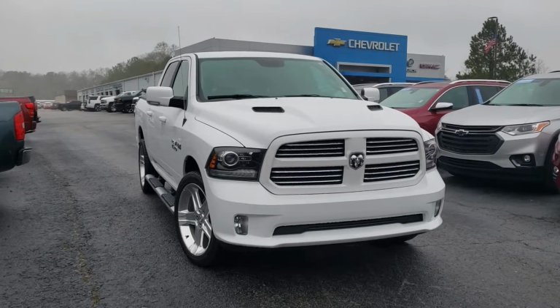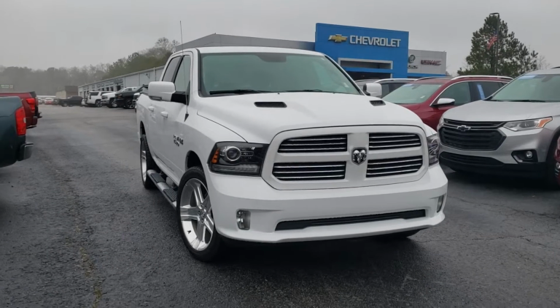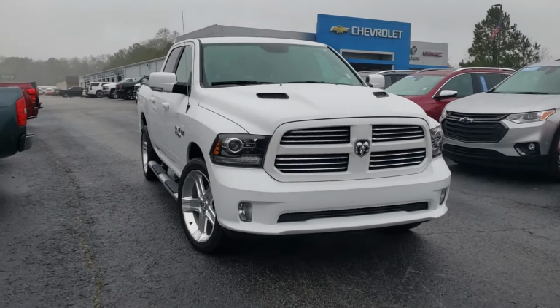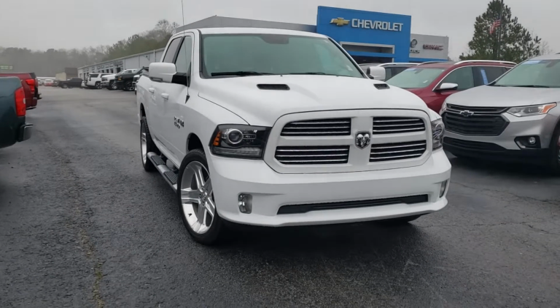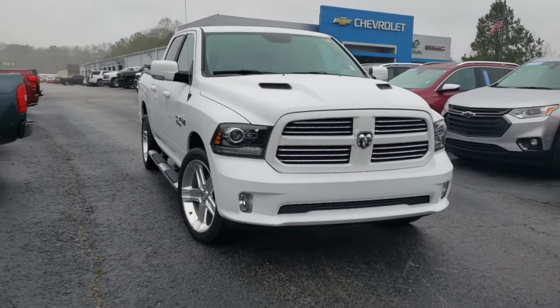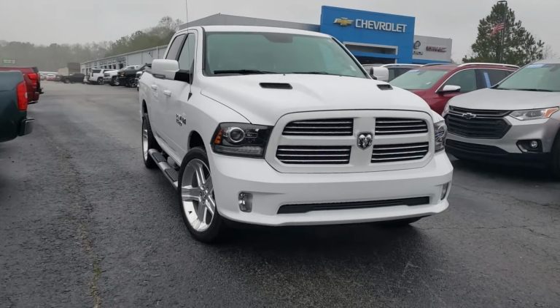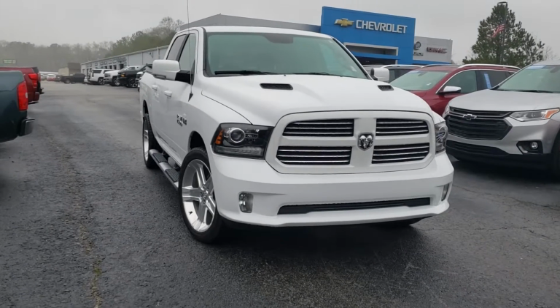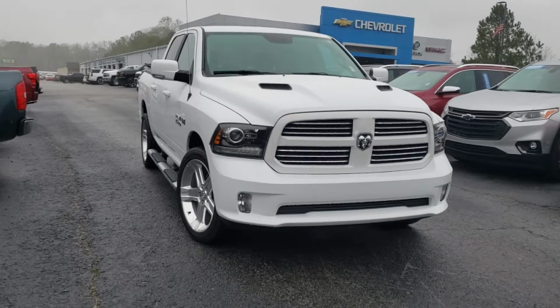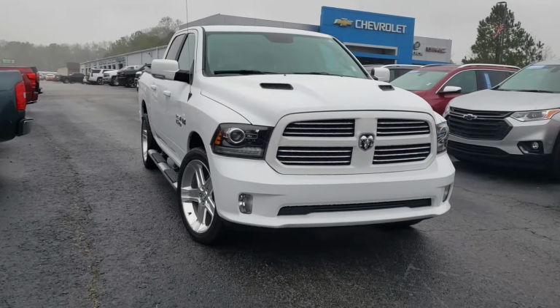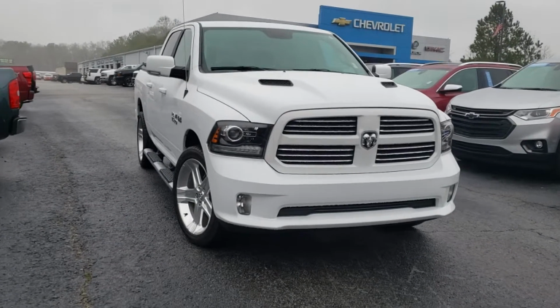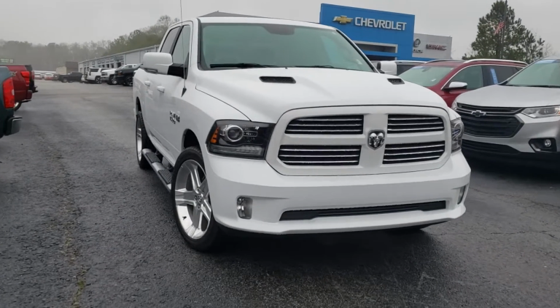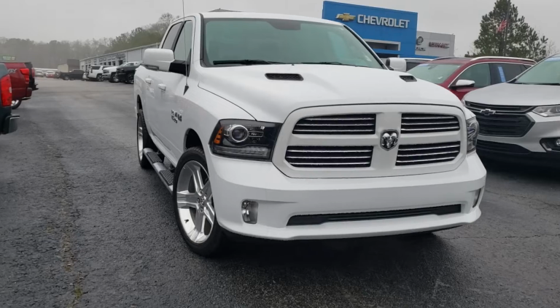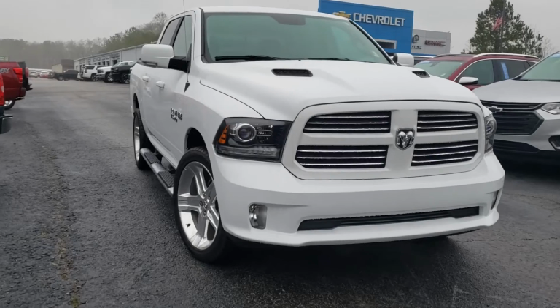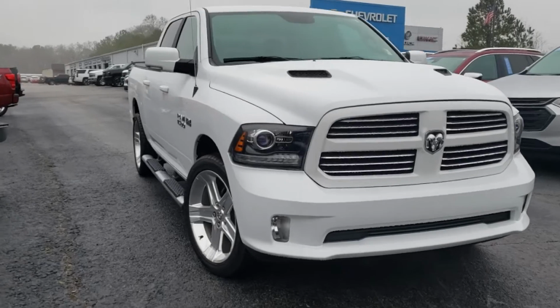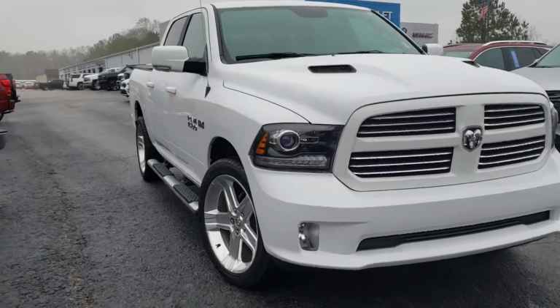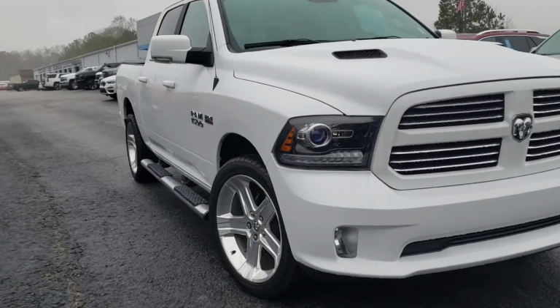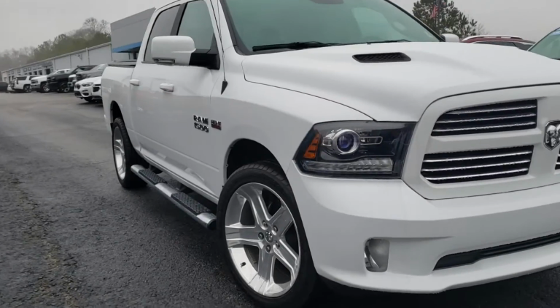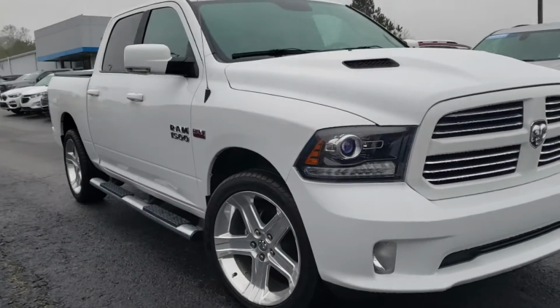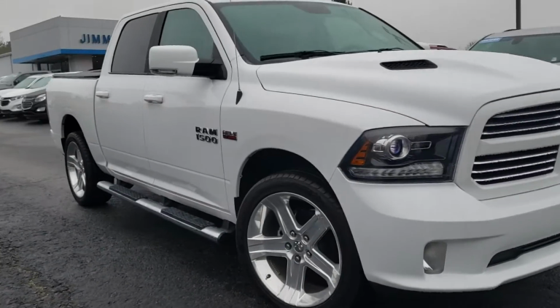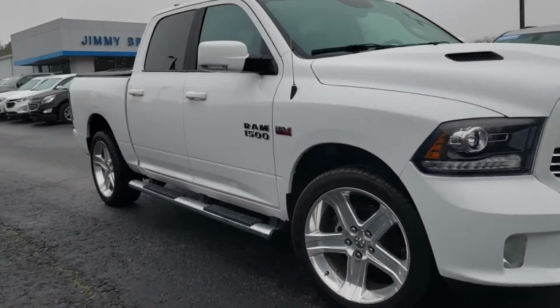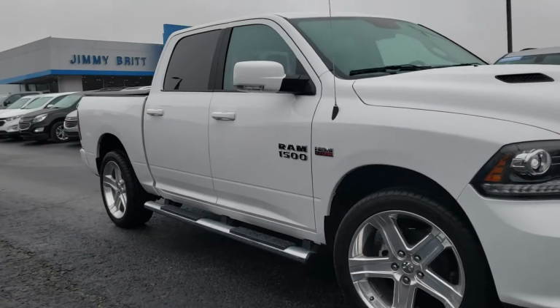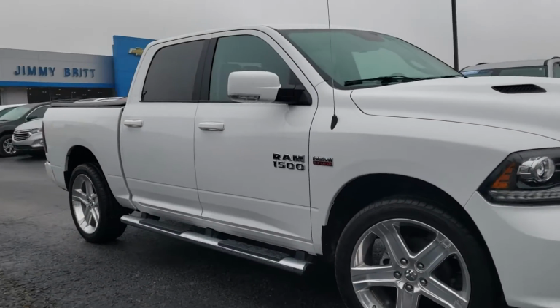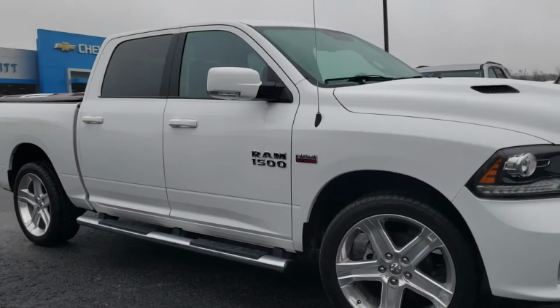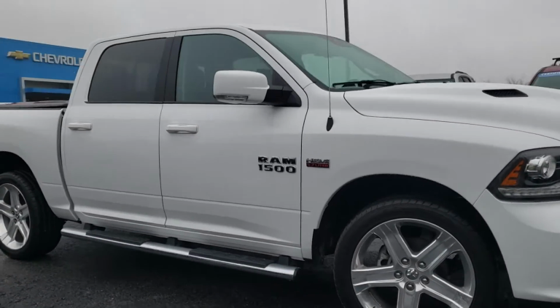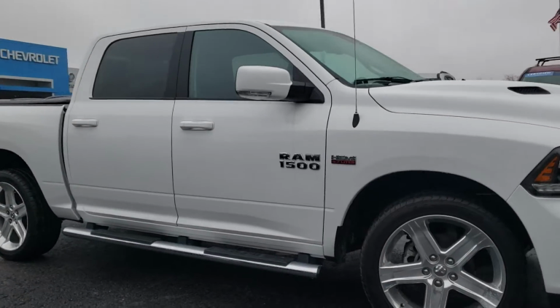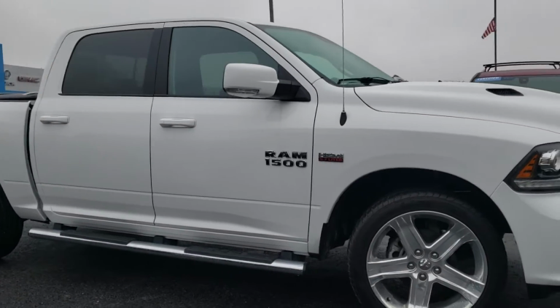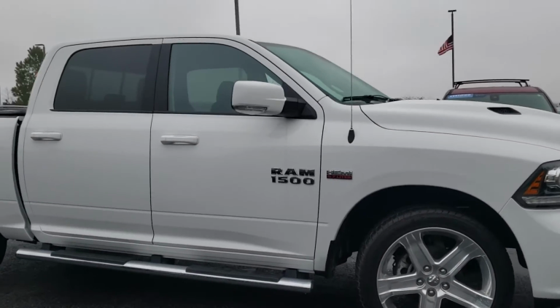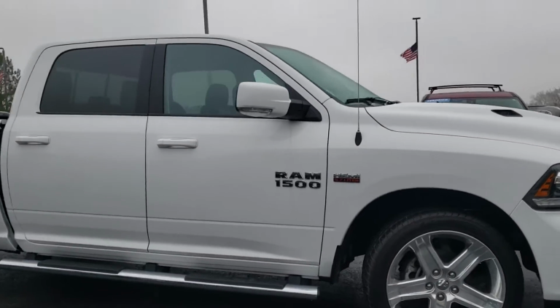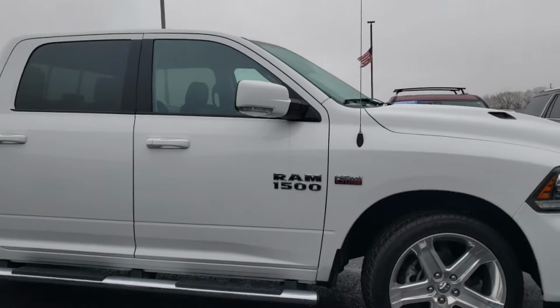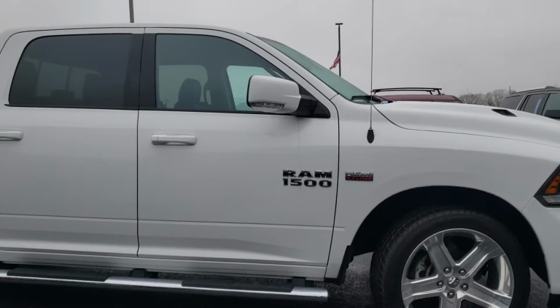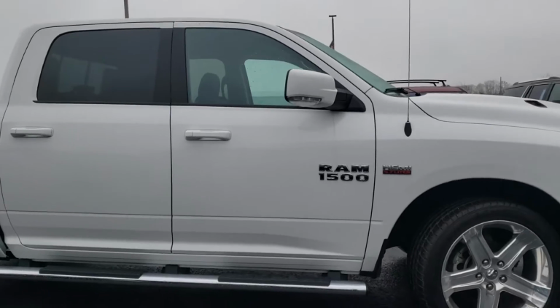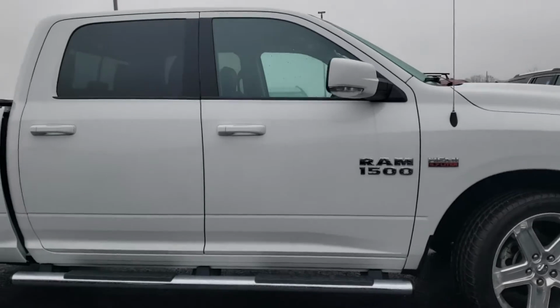Hey, Miles, this is Brent over here at Jimmy Britt Chevrolet. I just wanted you to see it. I got this Ram here for sale. It is the Sport Package 5.7 liter Hemi 1500.